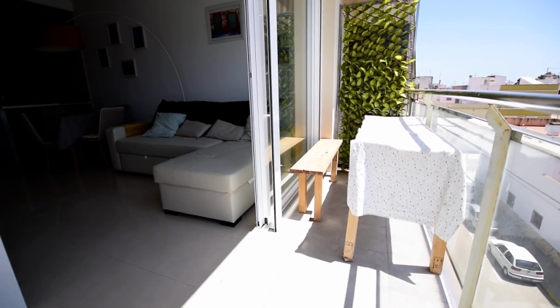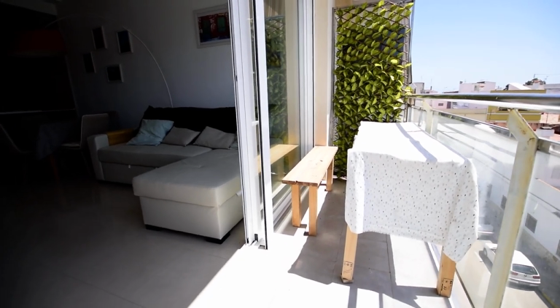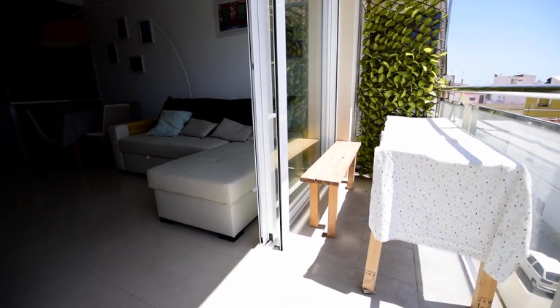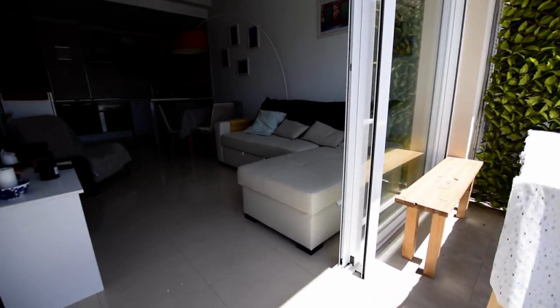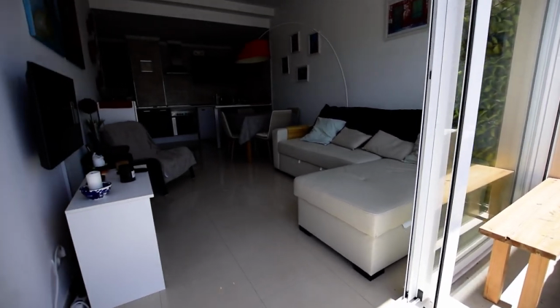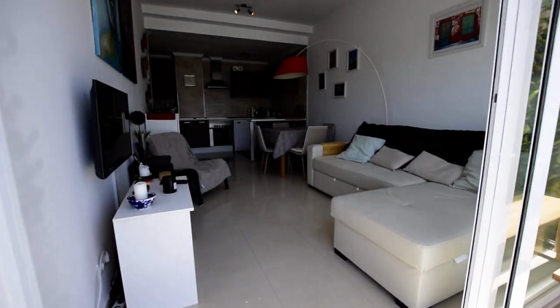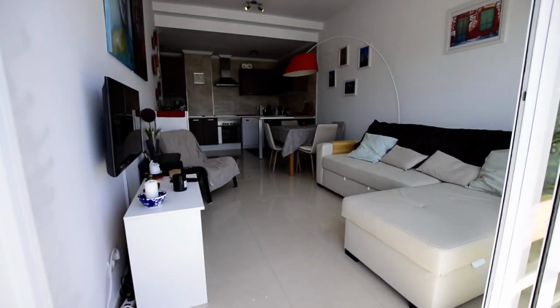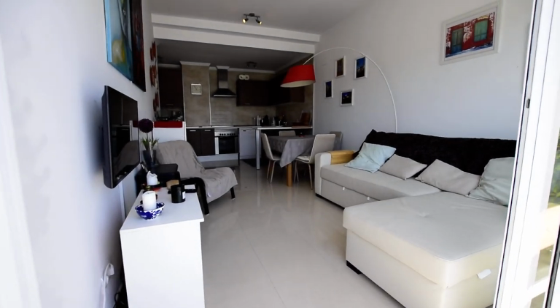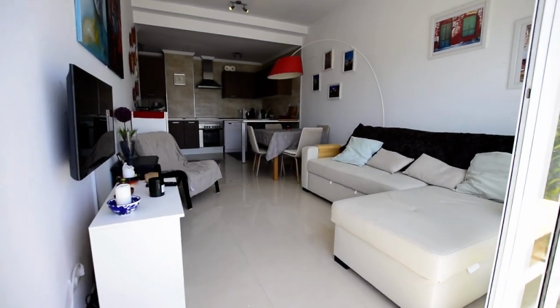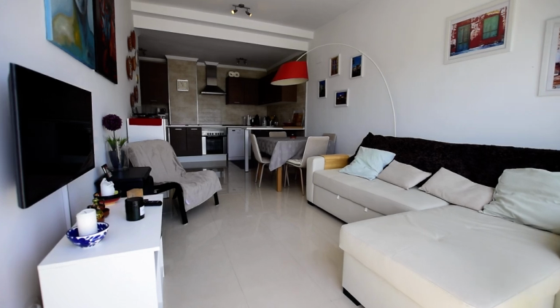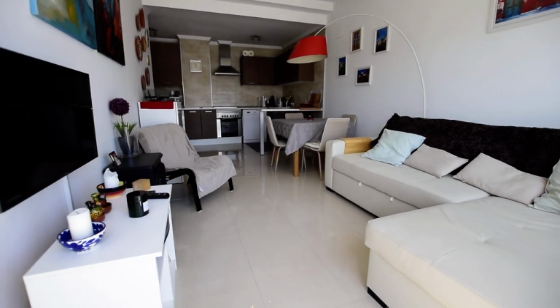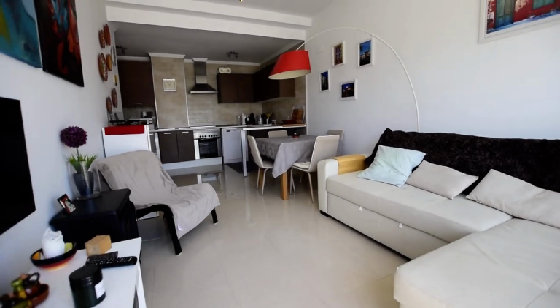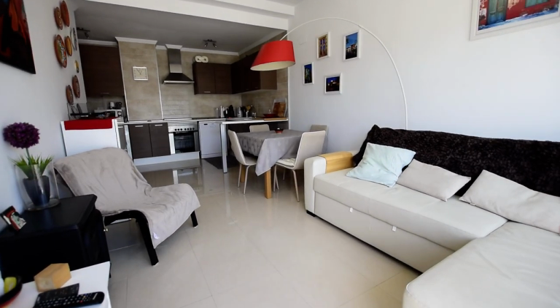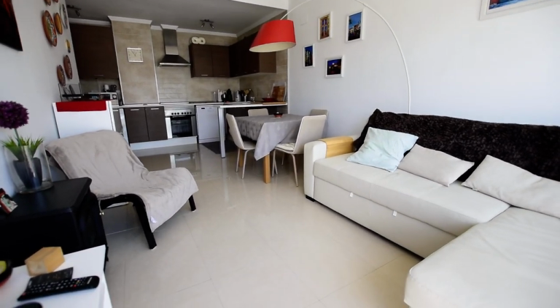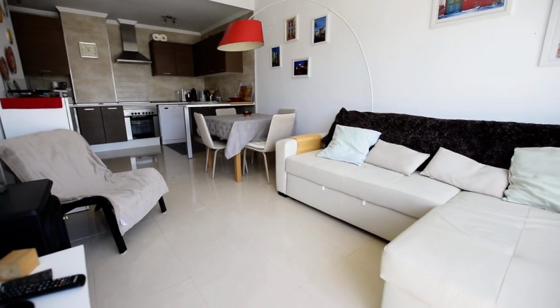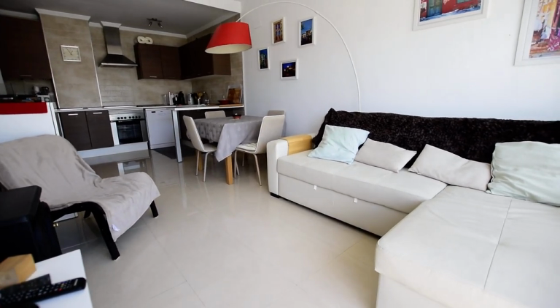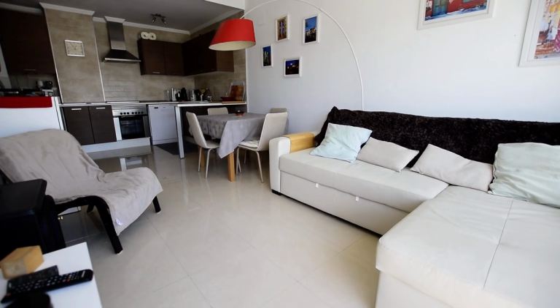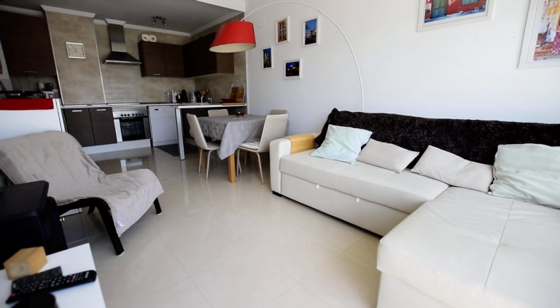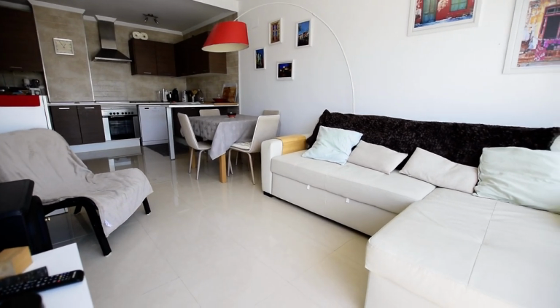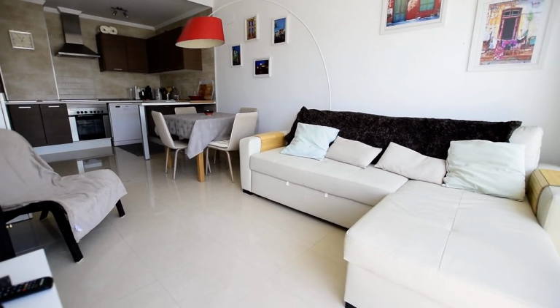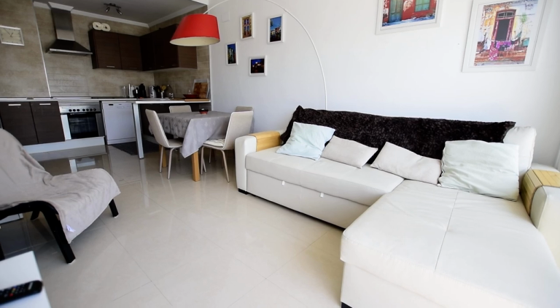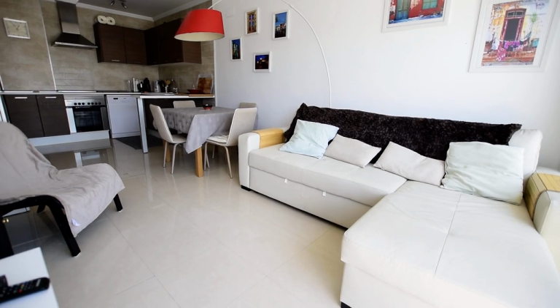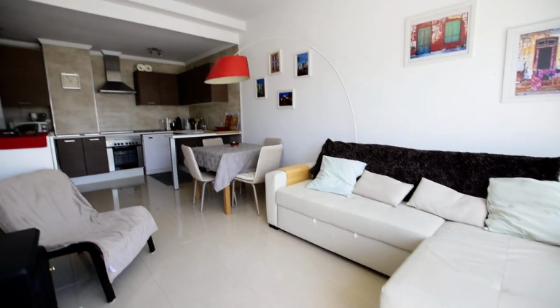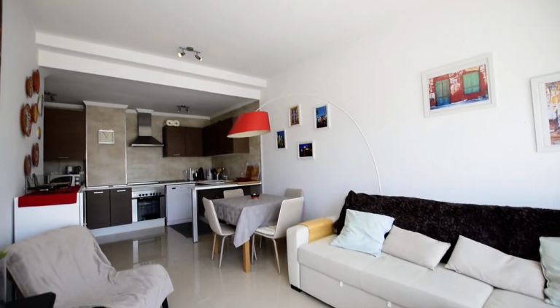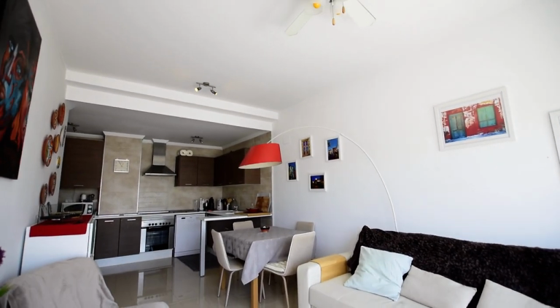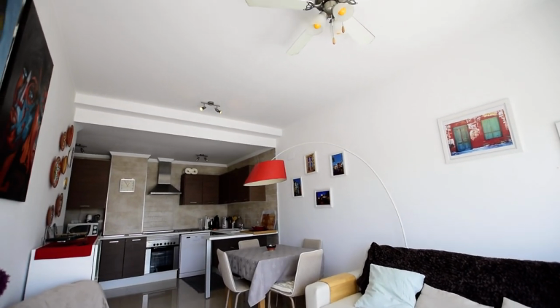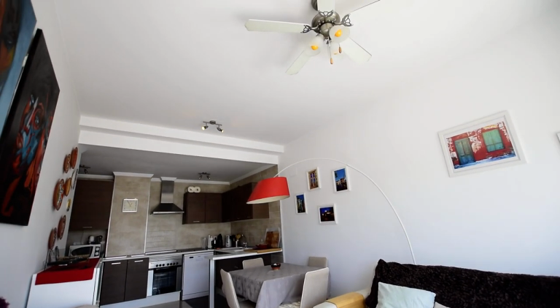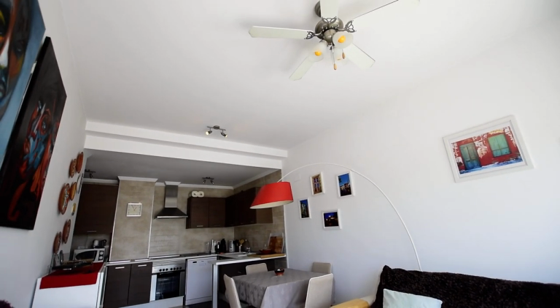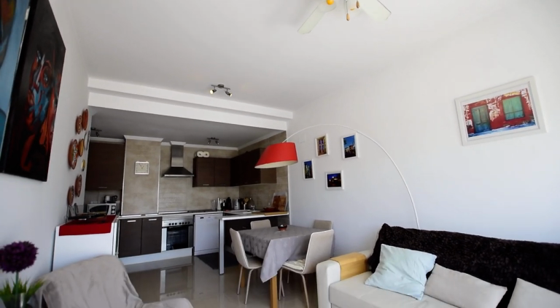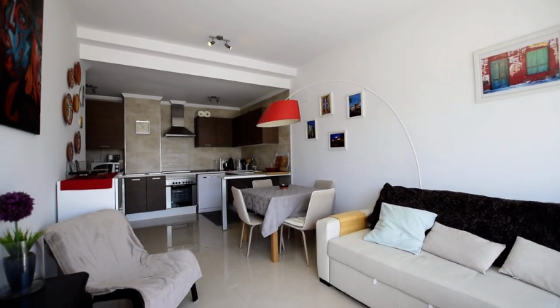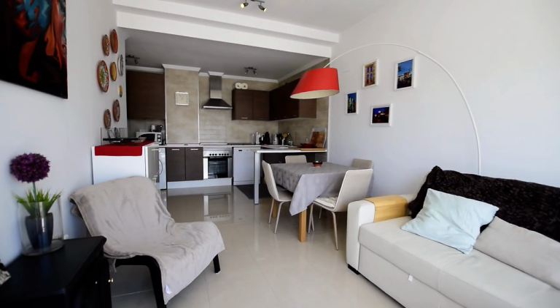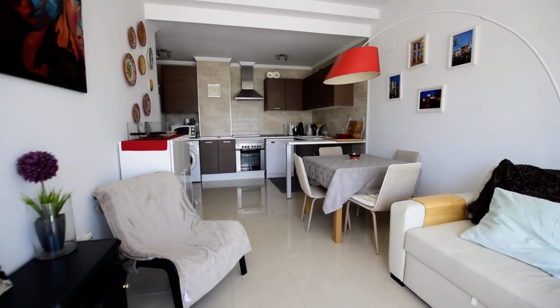We've got a seating area here. Let's just take you into the sitting room. So it's open plan lounge, kitchen and diner. We've got ceiling fans and we've got air conditioning as well in here.